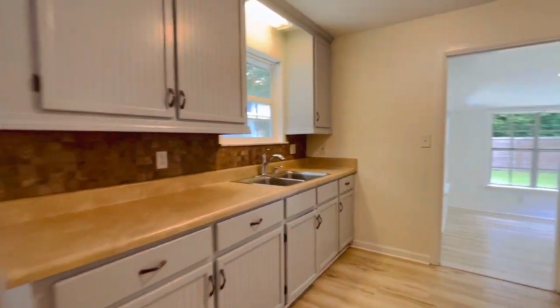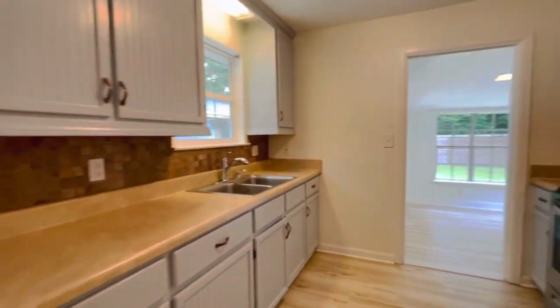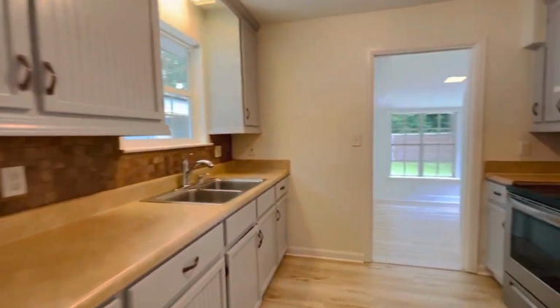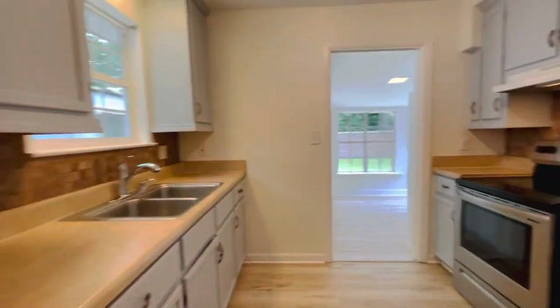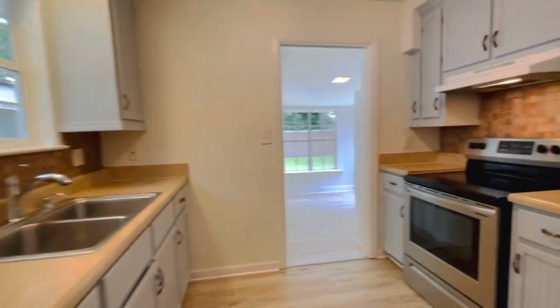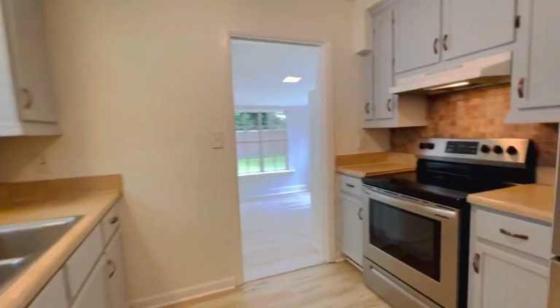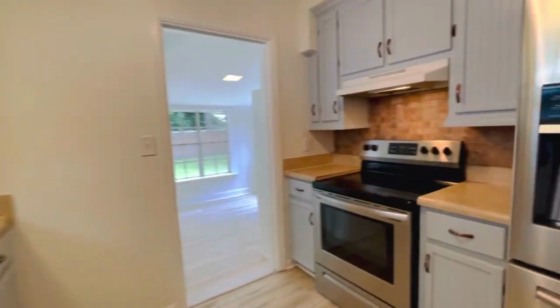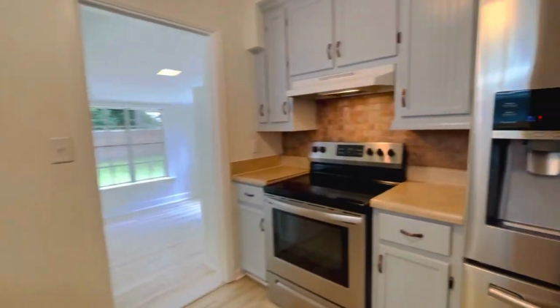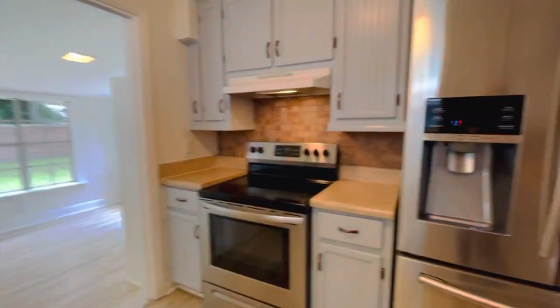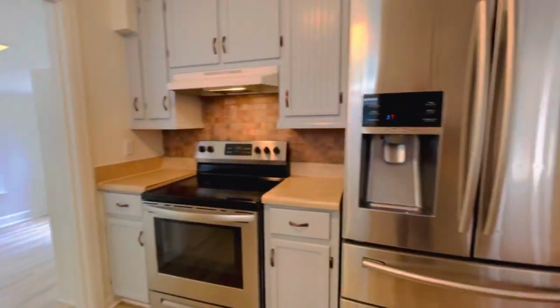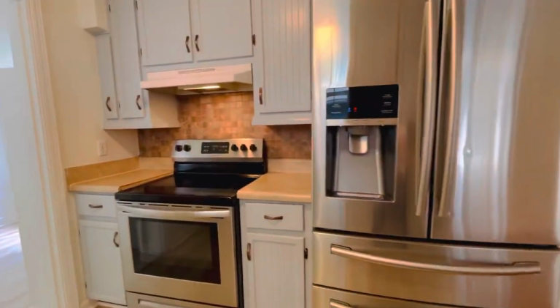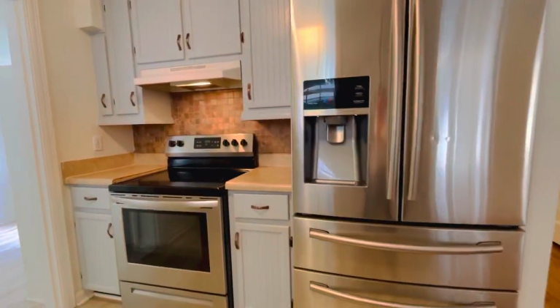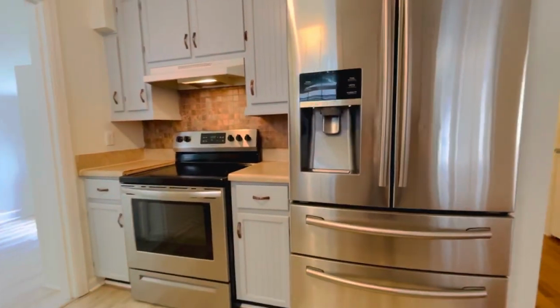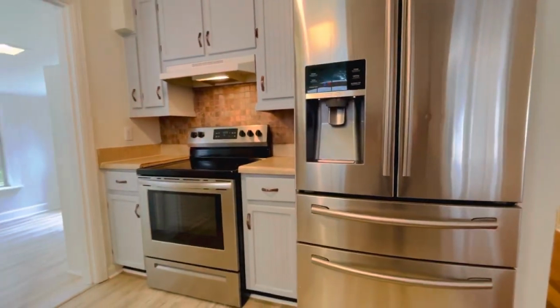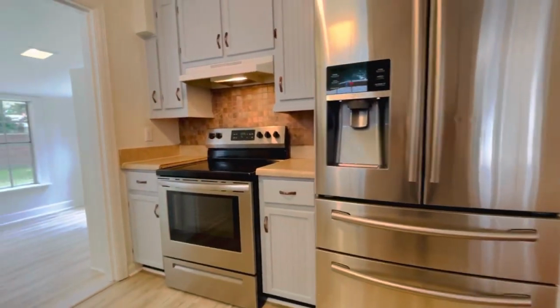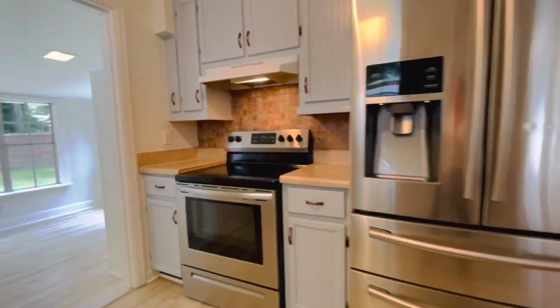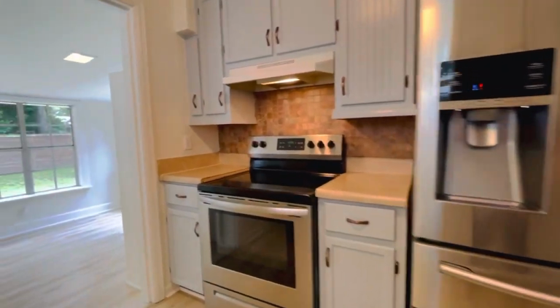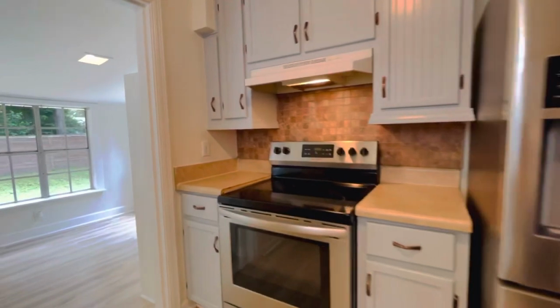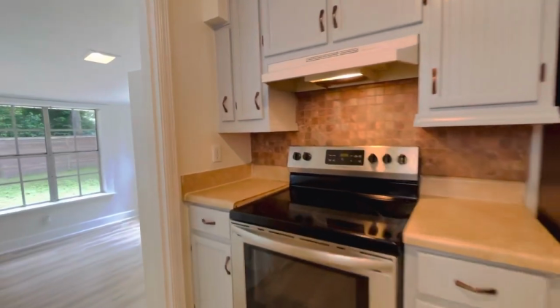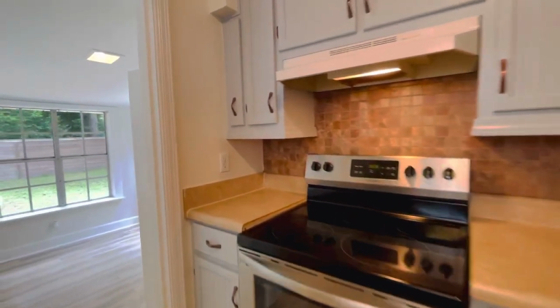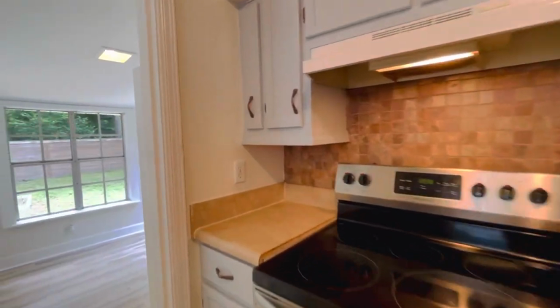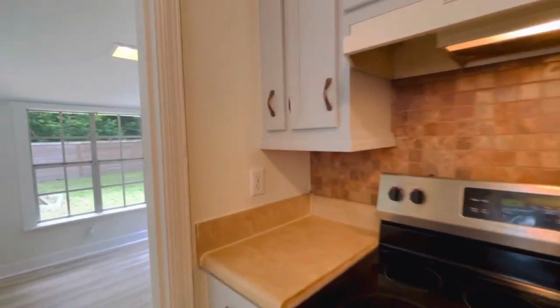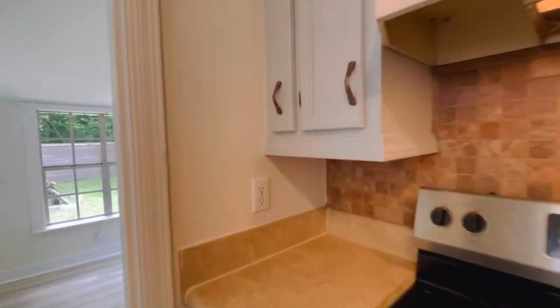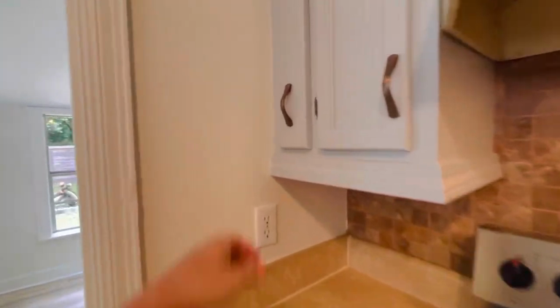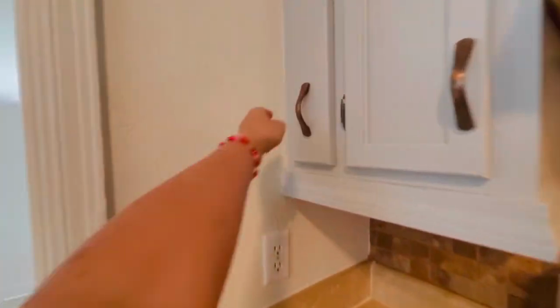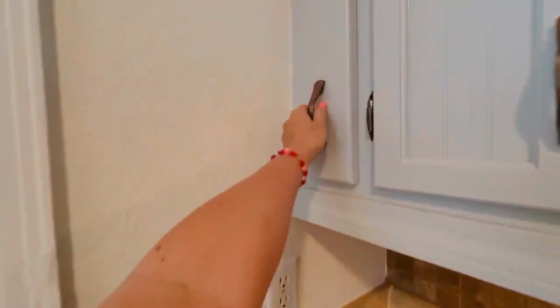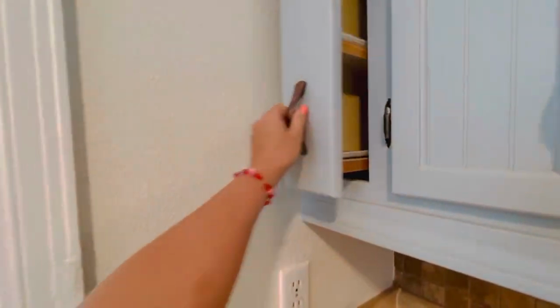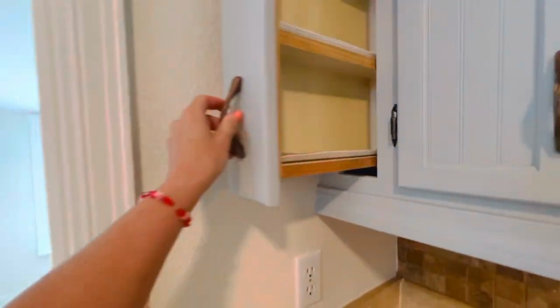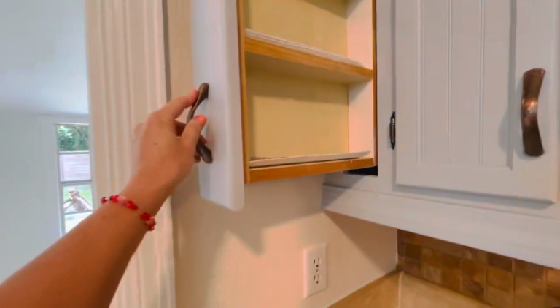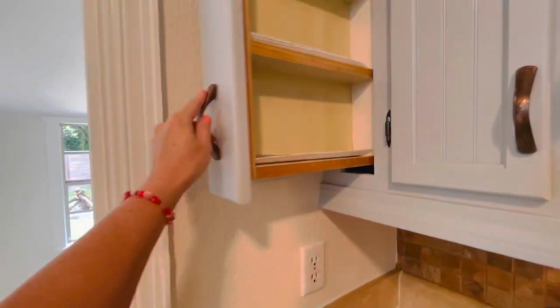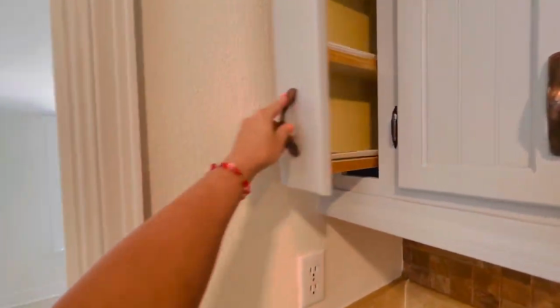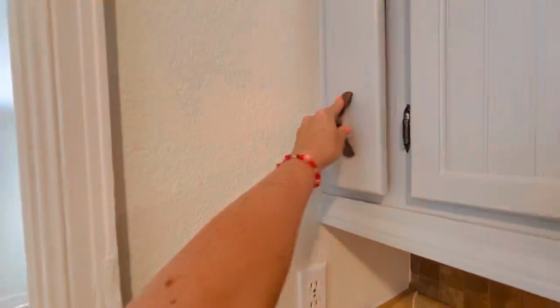Galley style kitchen with custom cabinetry and stainless steel appliances. Cute little spice rack here.